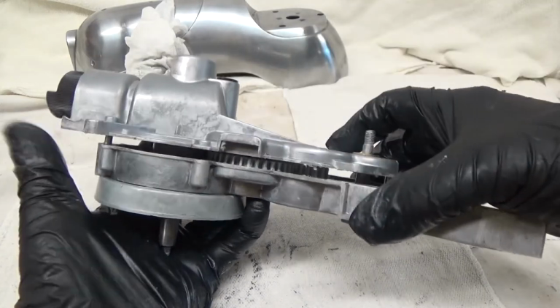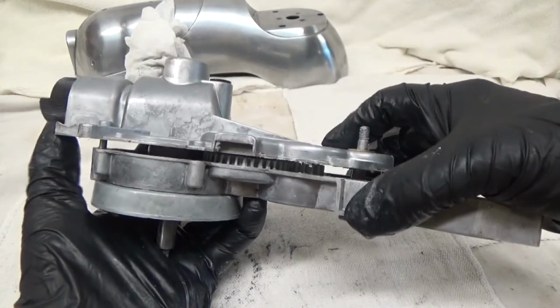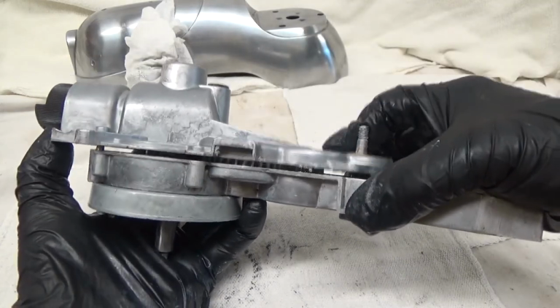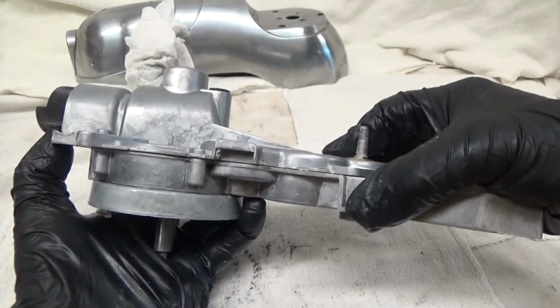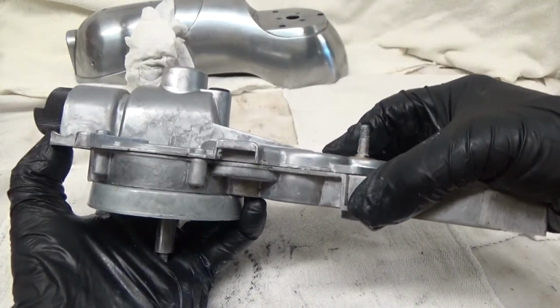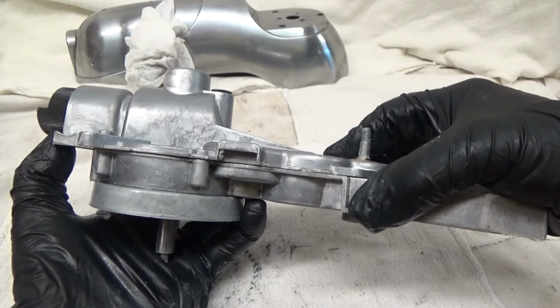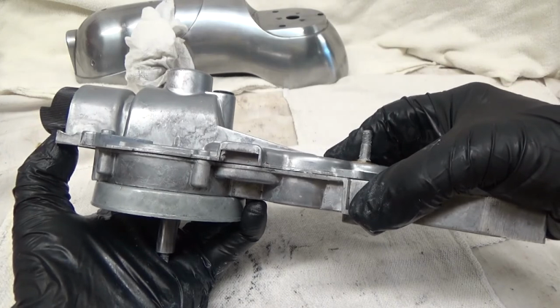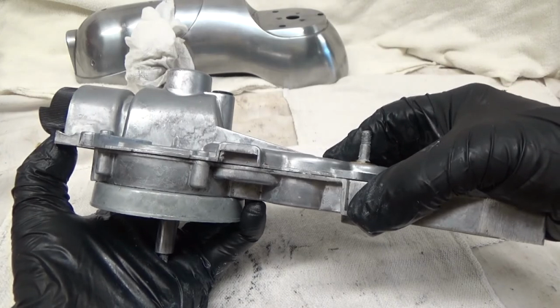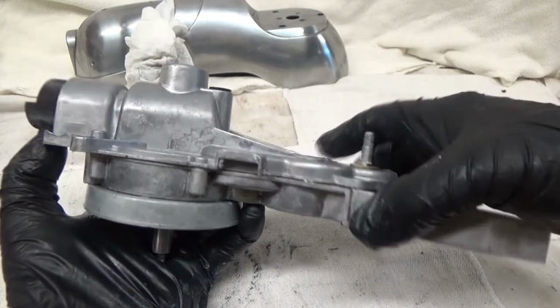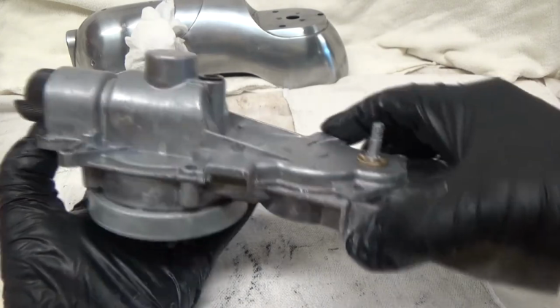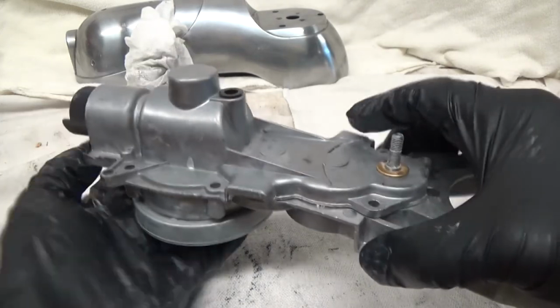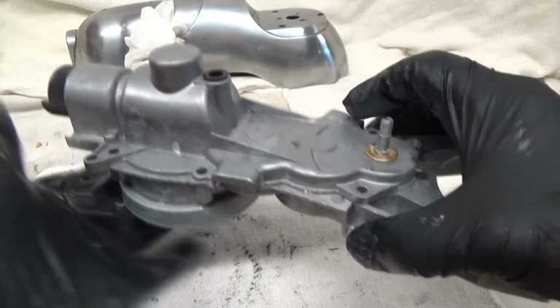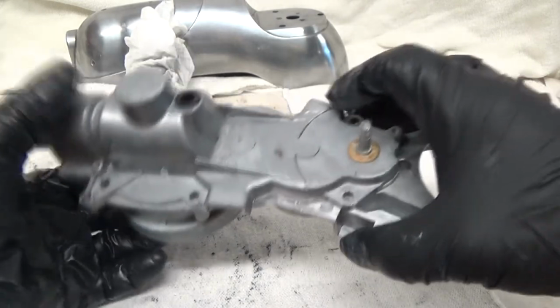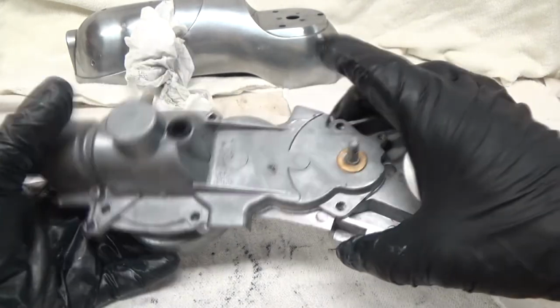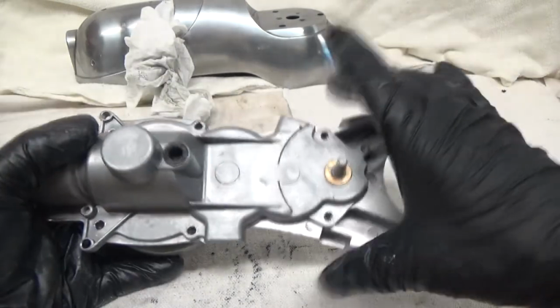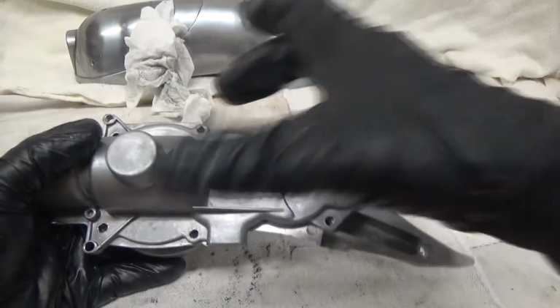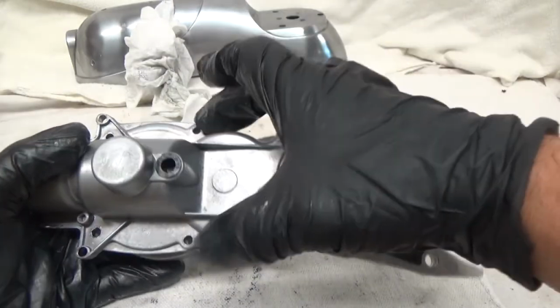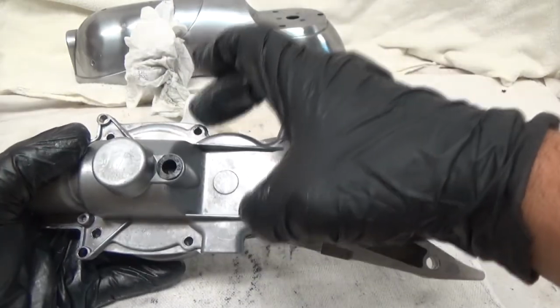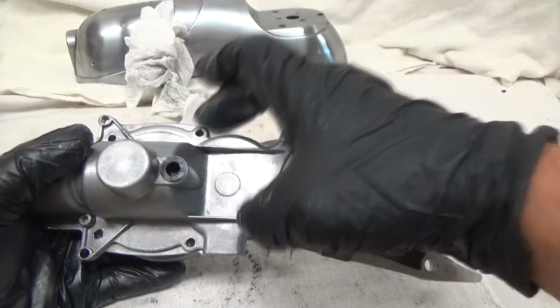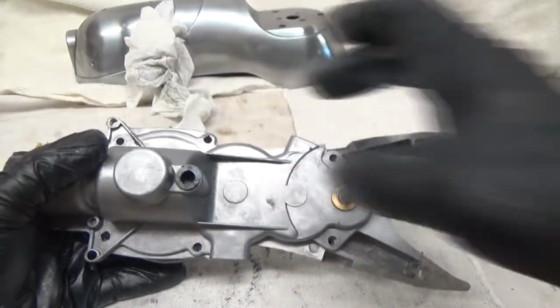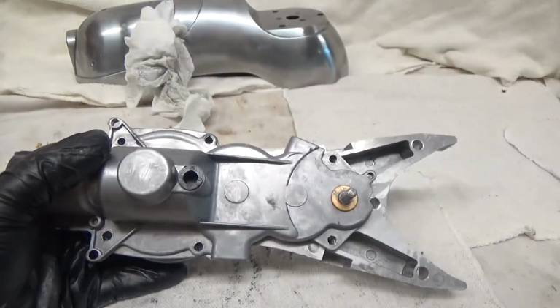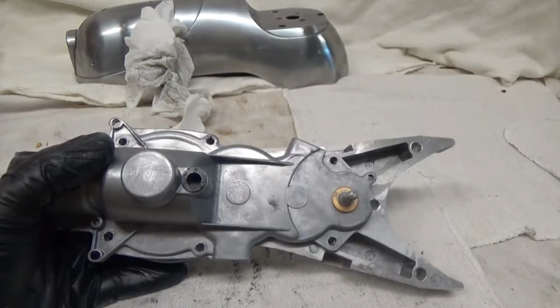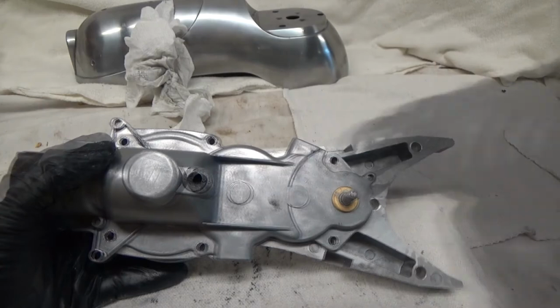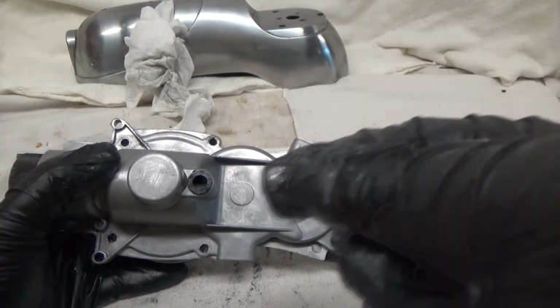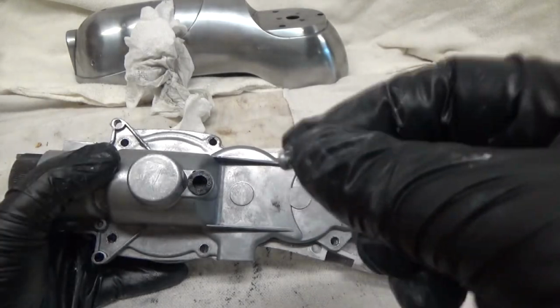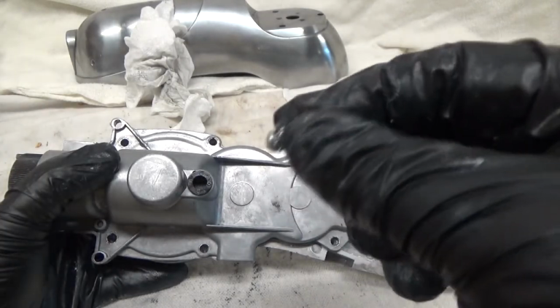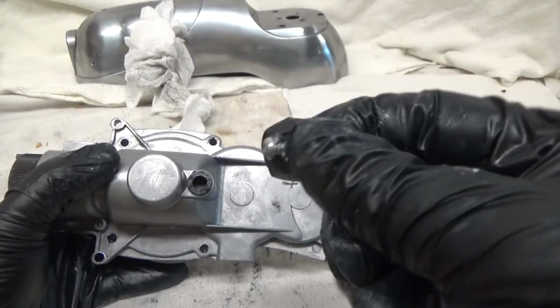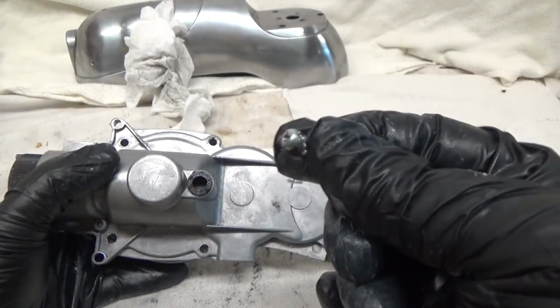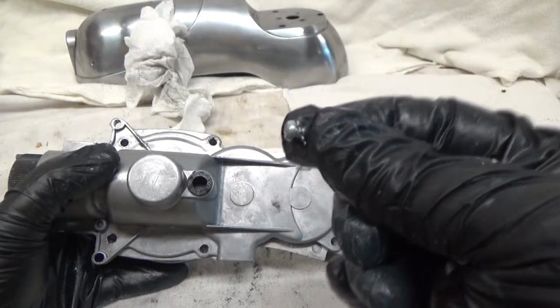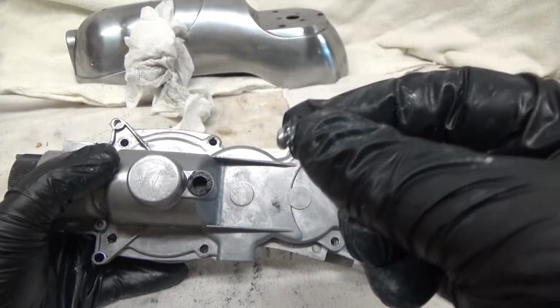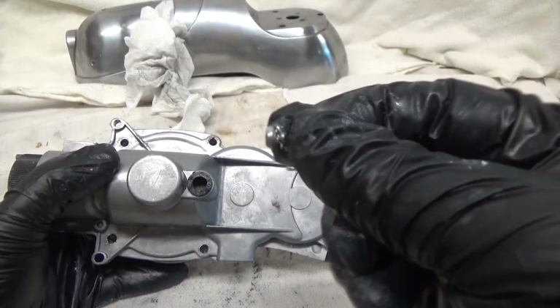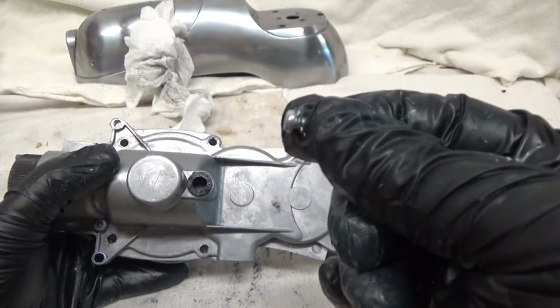Once I got the back on, you can see it just slides right down. And we'll put our six screws back in — they're the ones with the star lock washers.